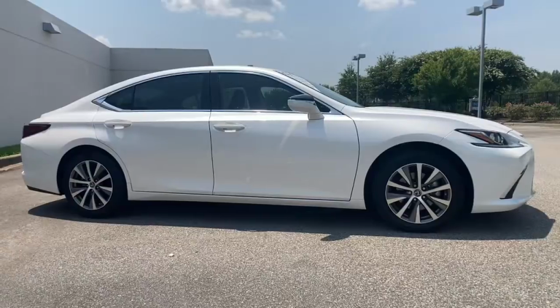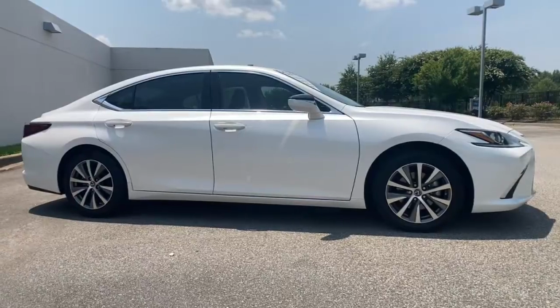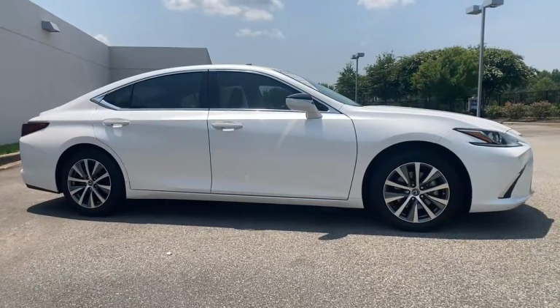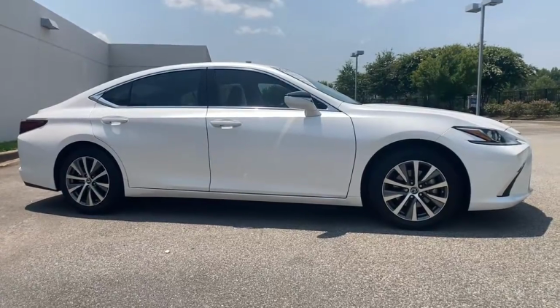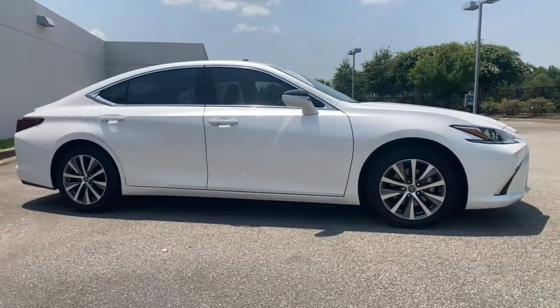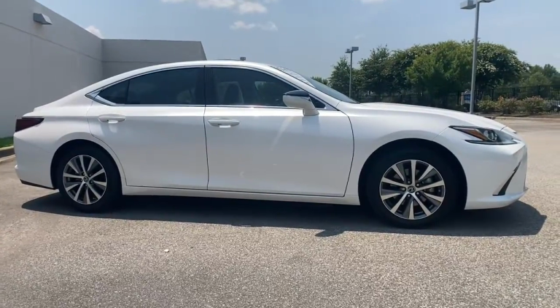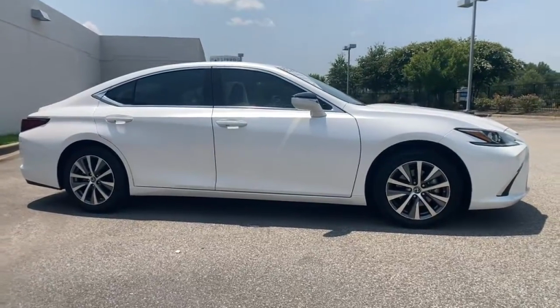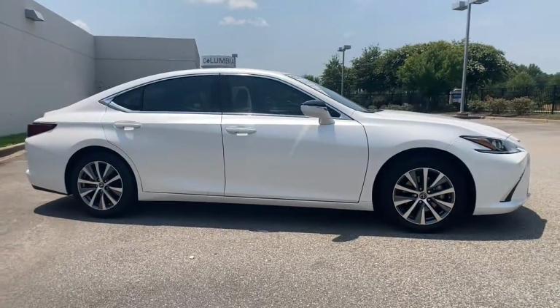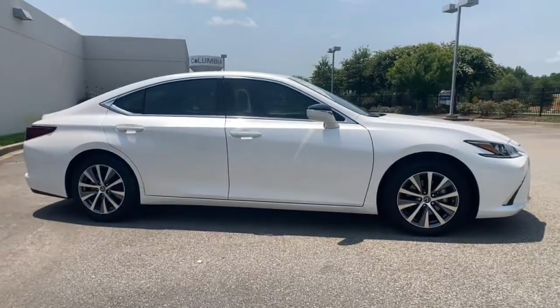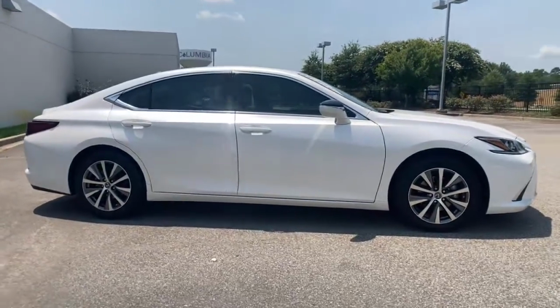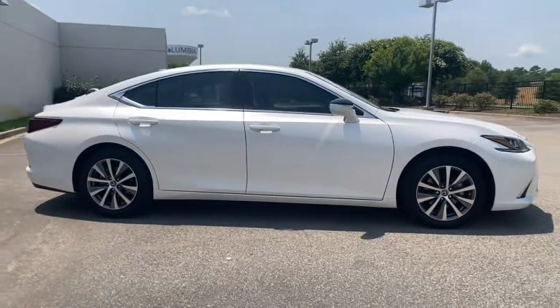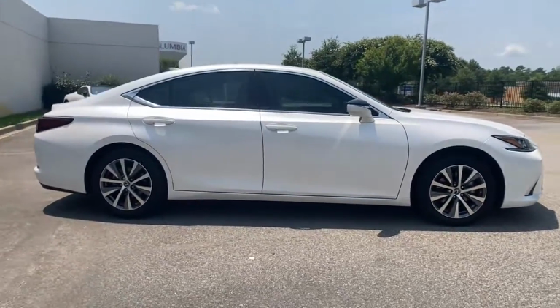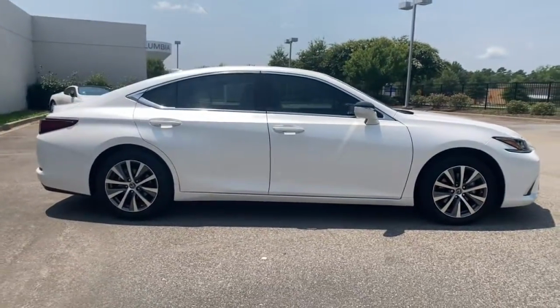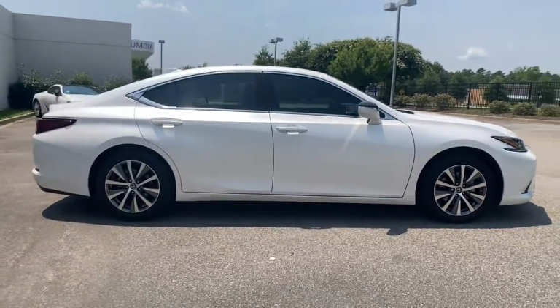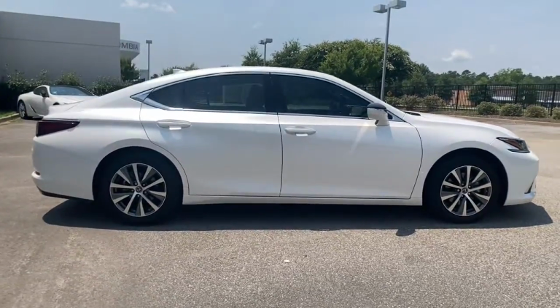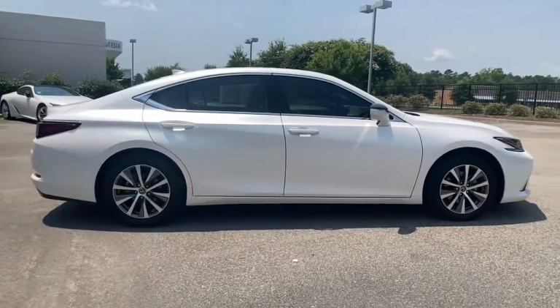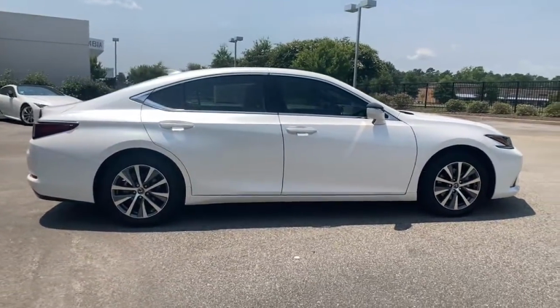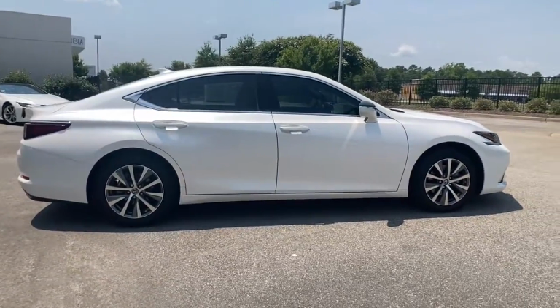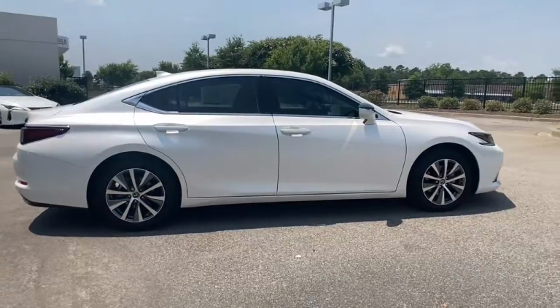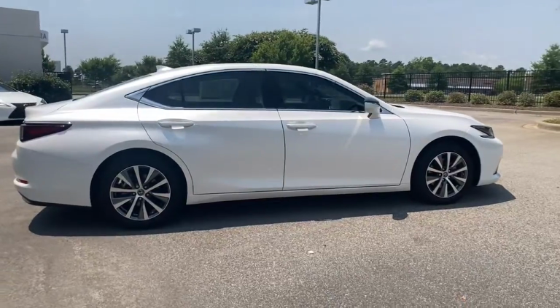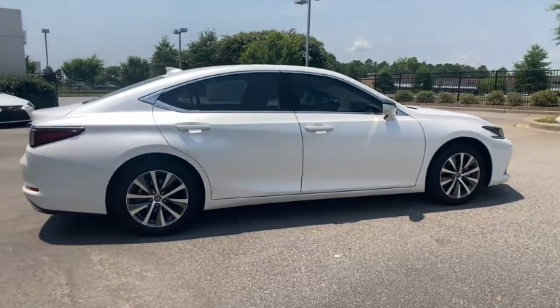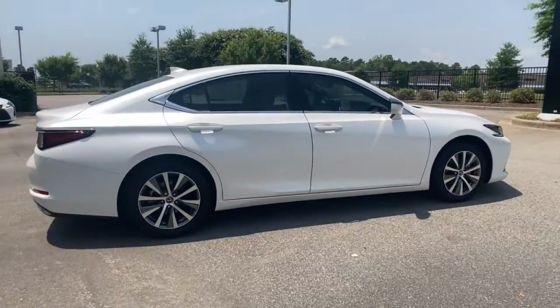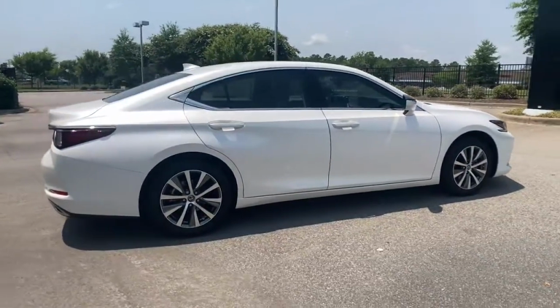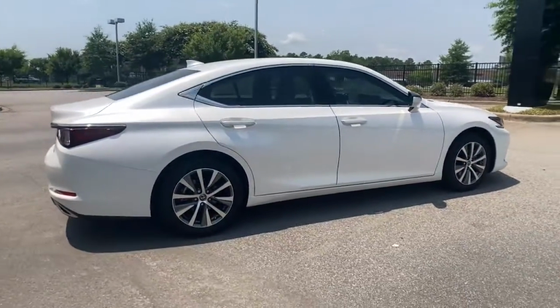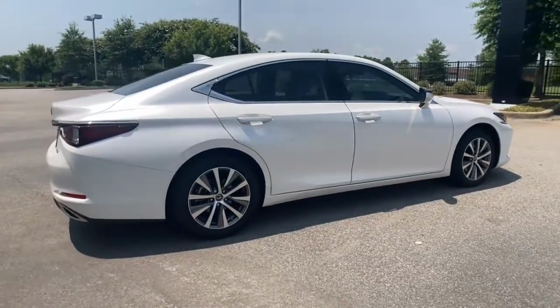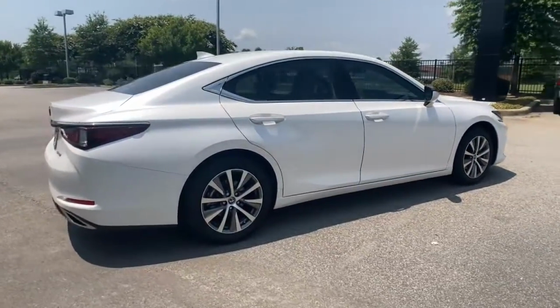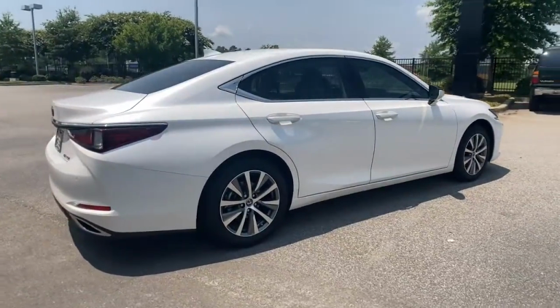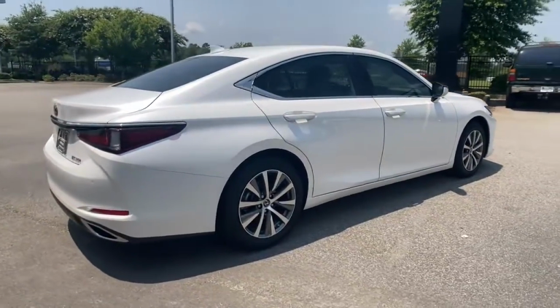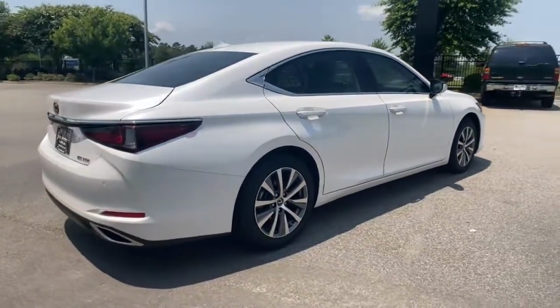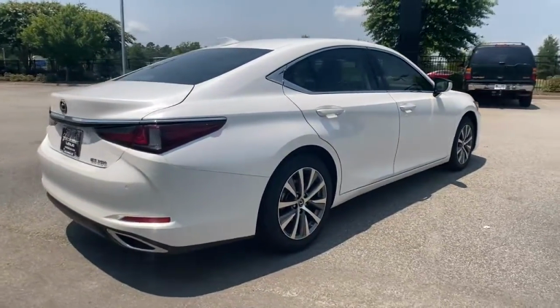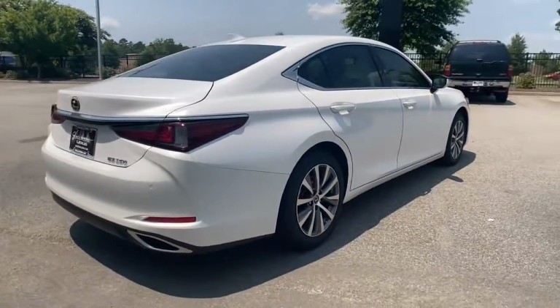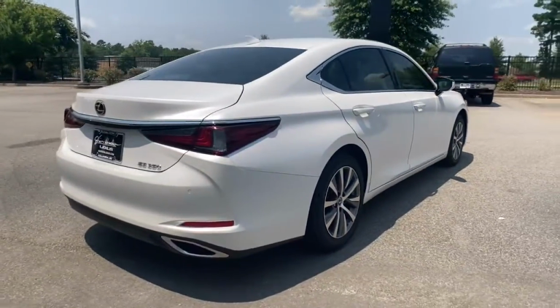Here is a wonderful 2020 Lexus ES. This vehicle is an outstanding buy with fewer than 15,000 miles on the odometer.